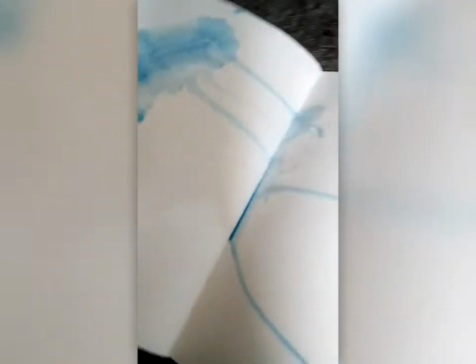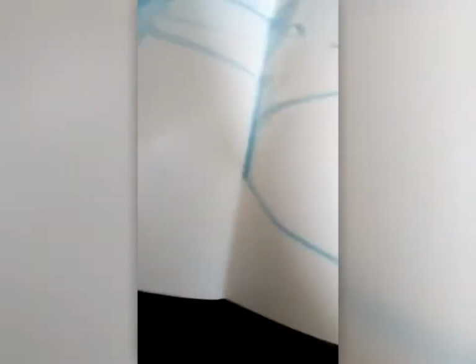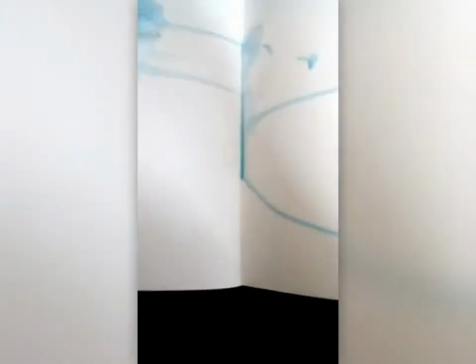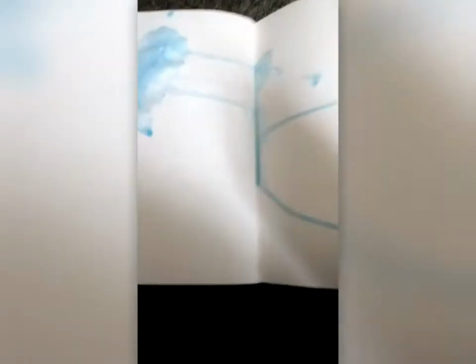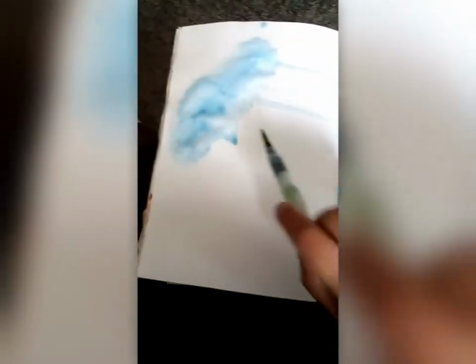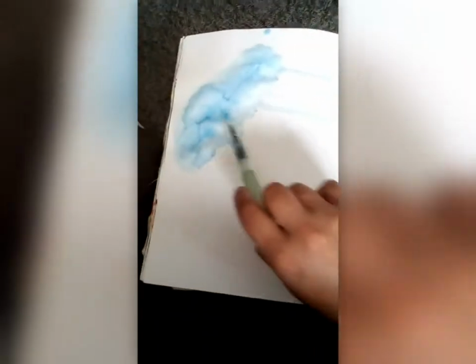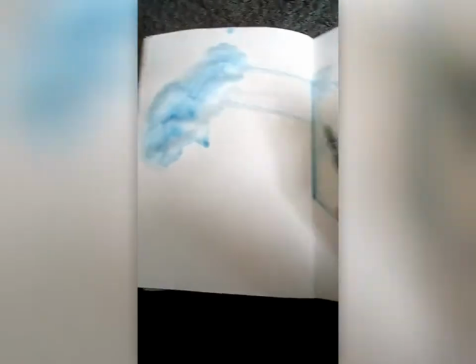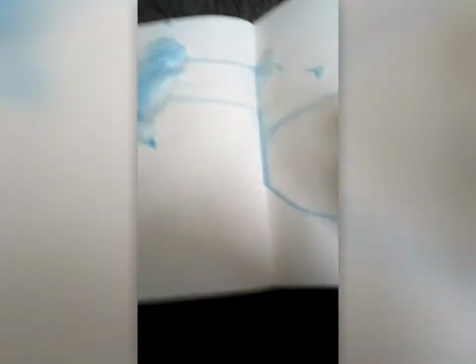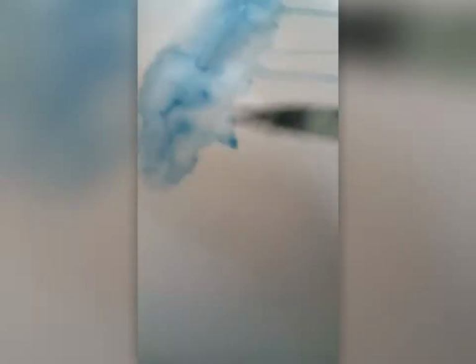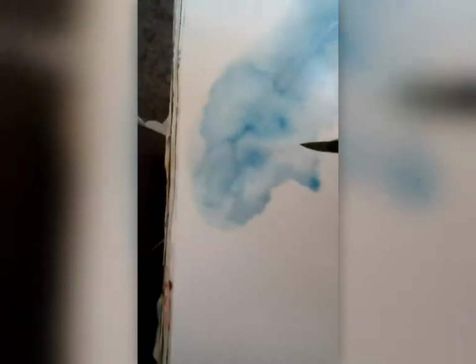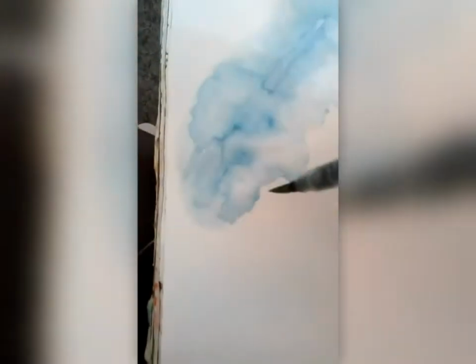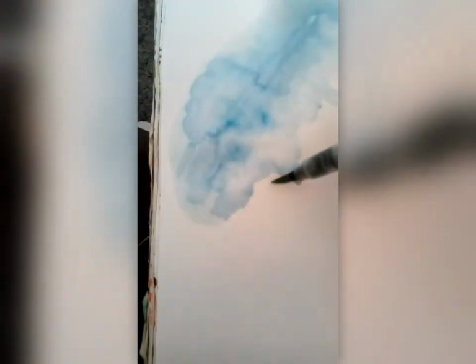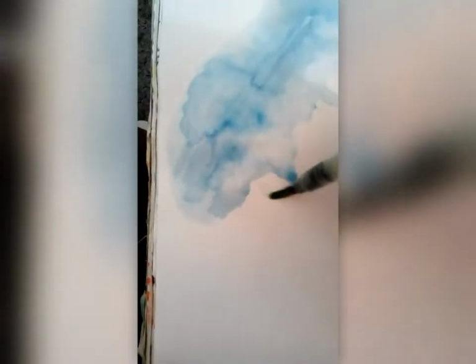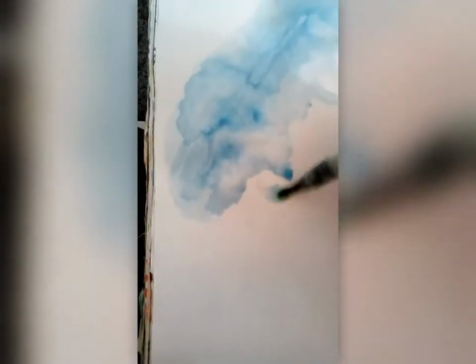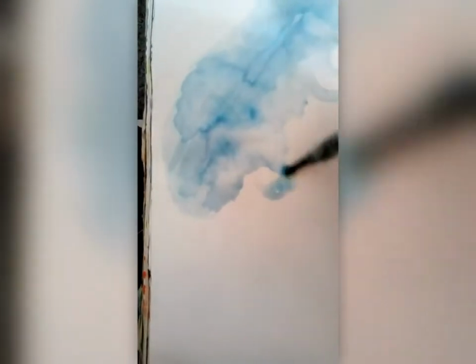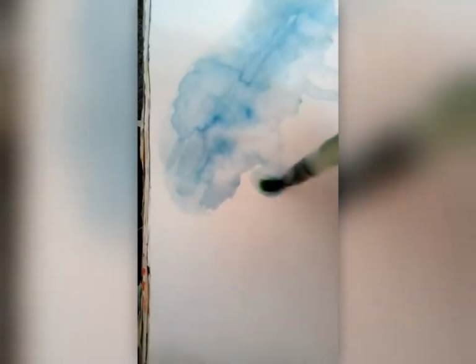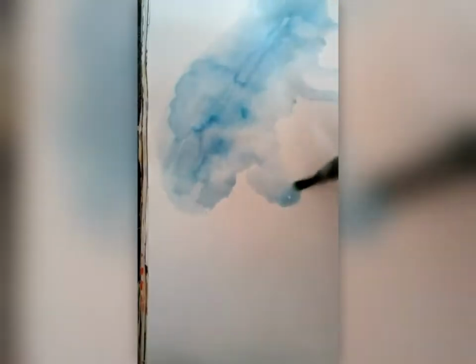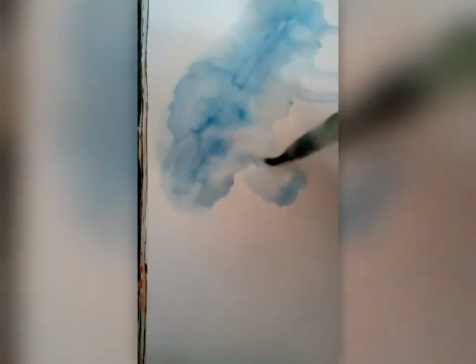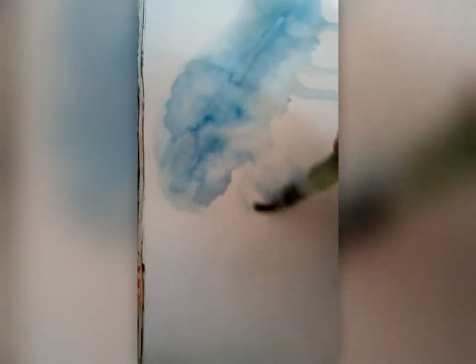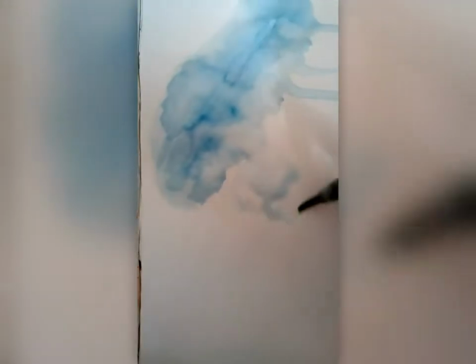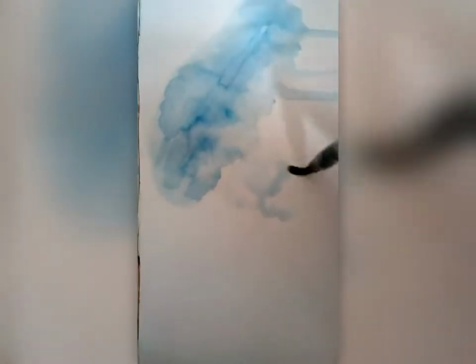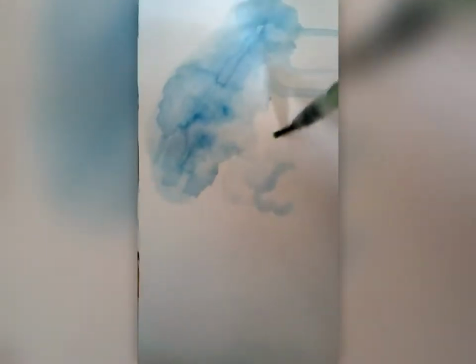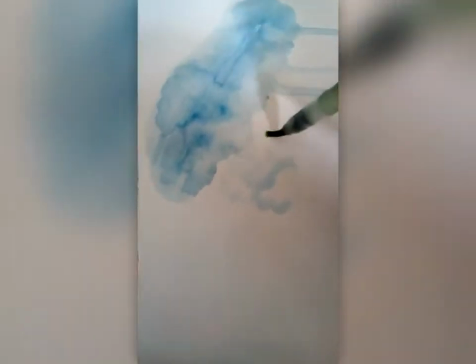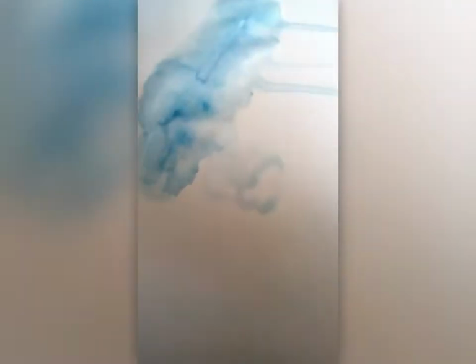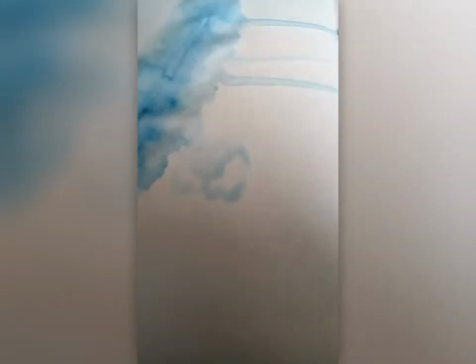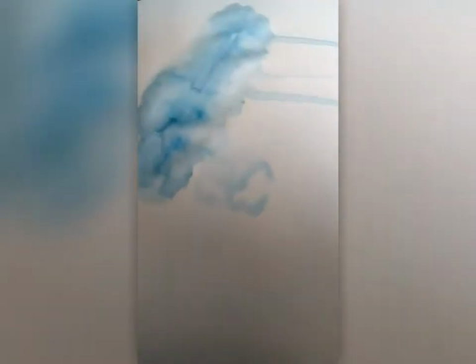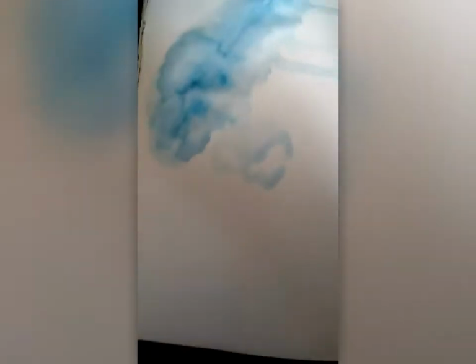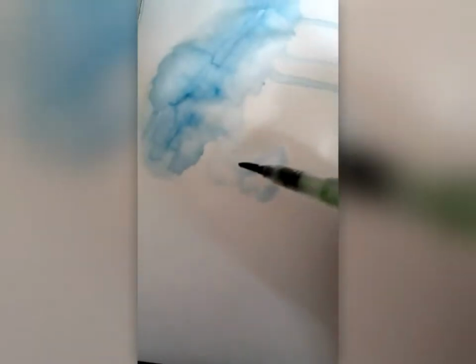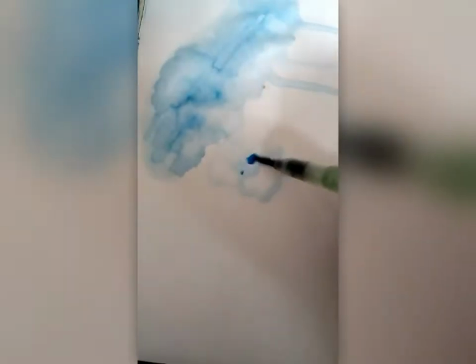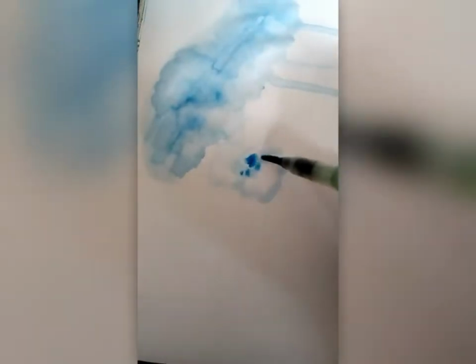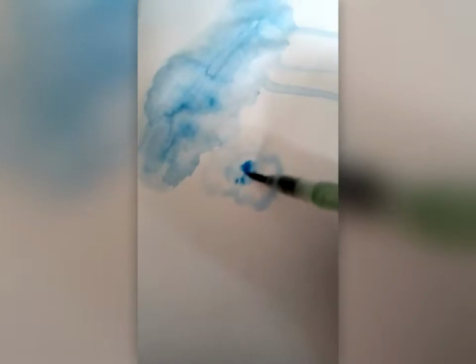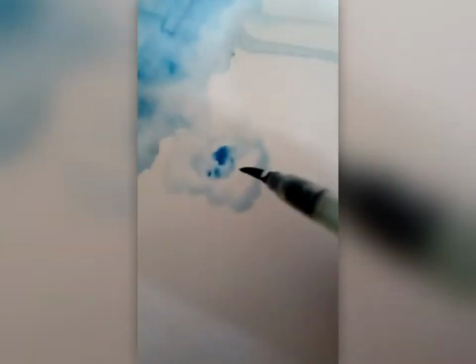Now one thing I want to be clear about when you're adding a wash to your page — this is what we're doing here, adding a background wash — you don't want your paint to be particularly thick. You want the paint to be quite thin, so we're going to be using quite a lot of water; we want it to be quite watered down.